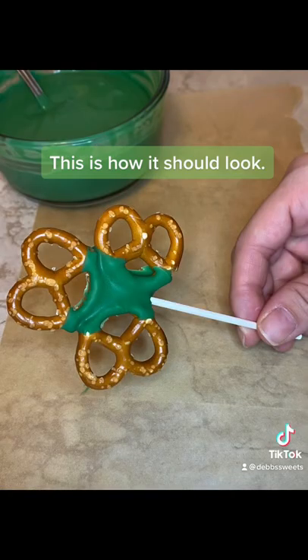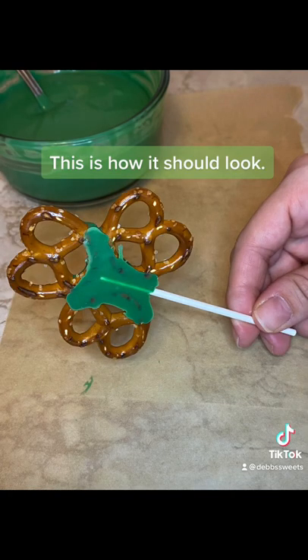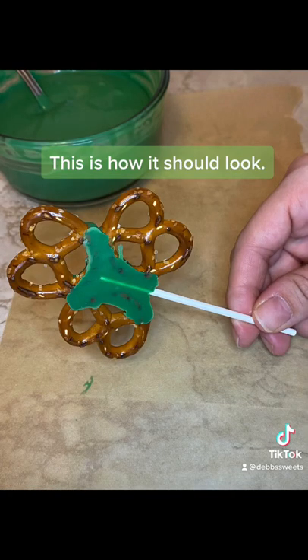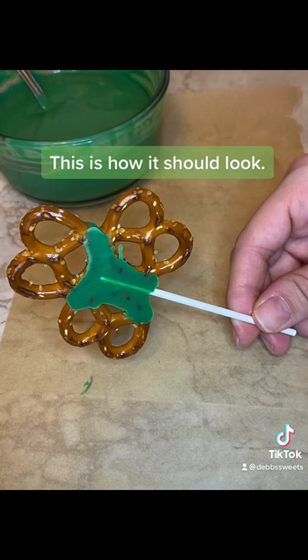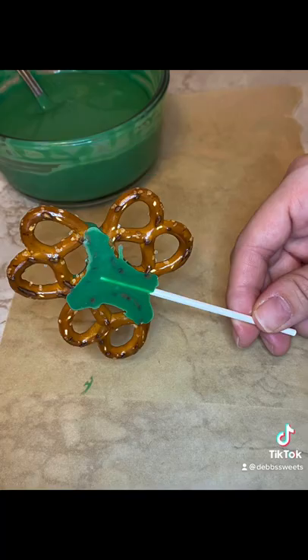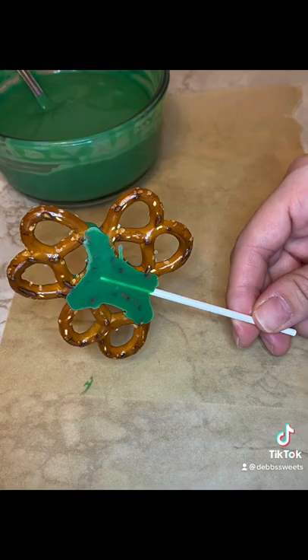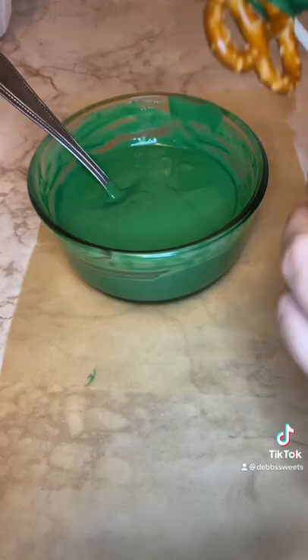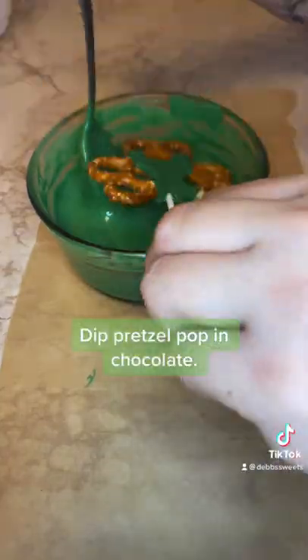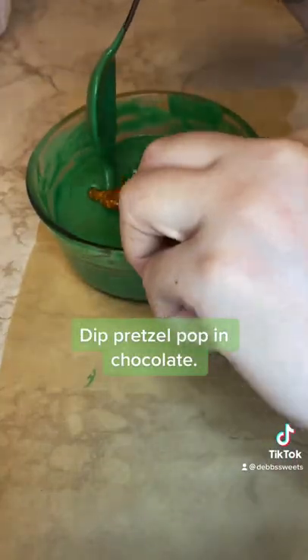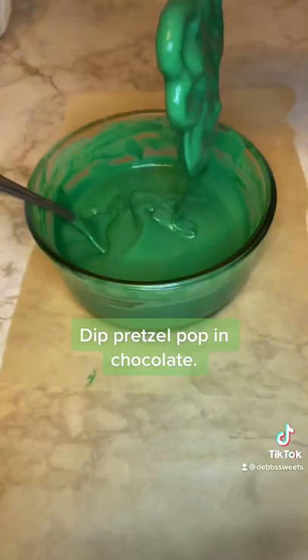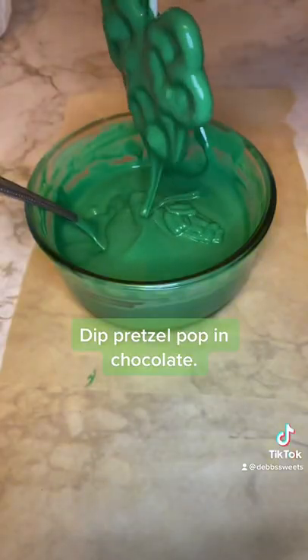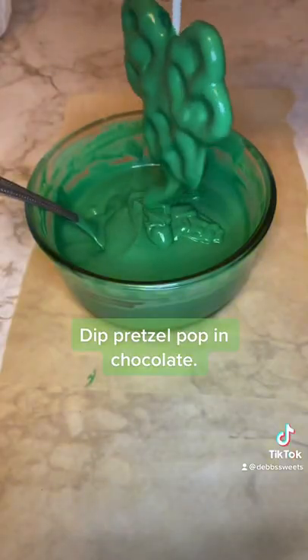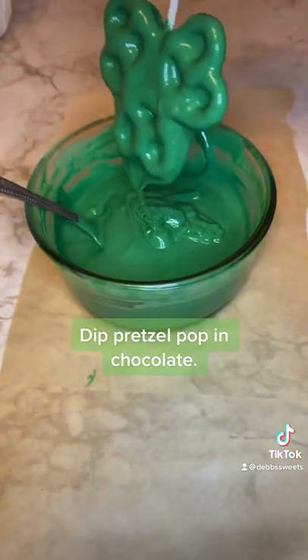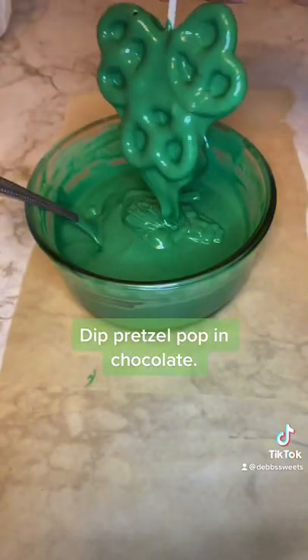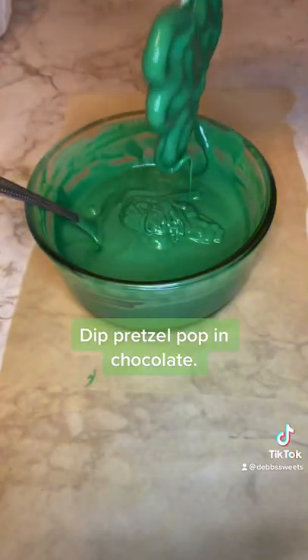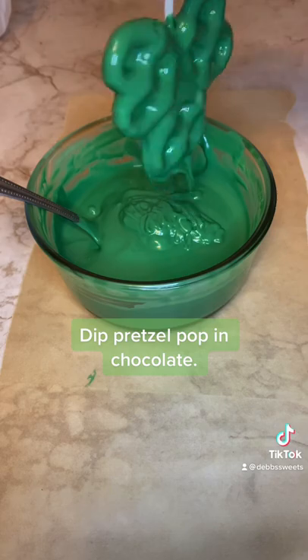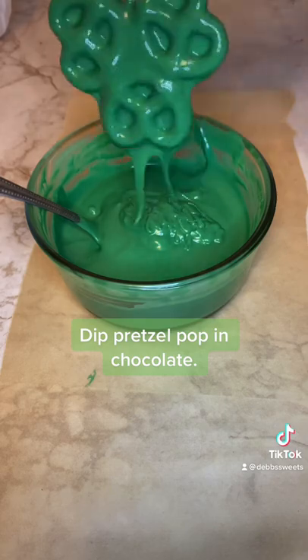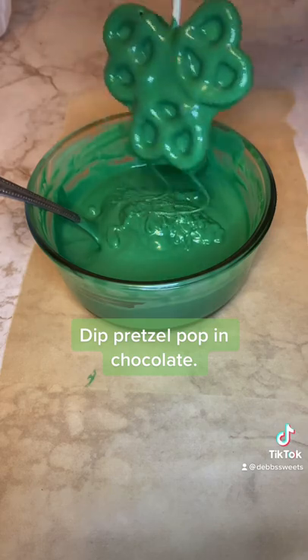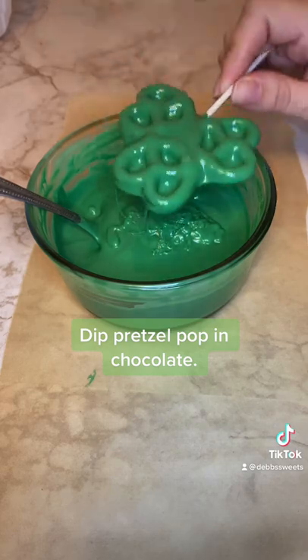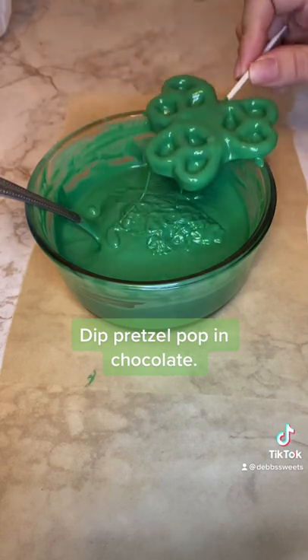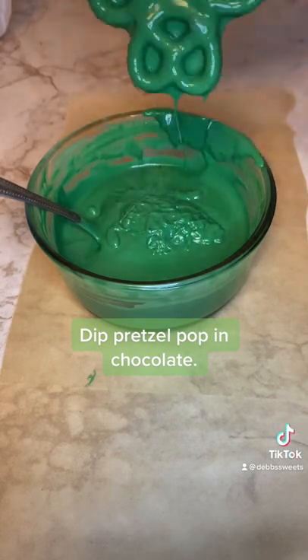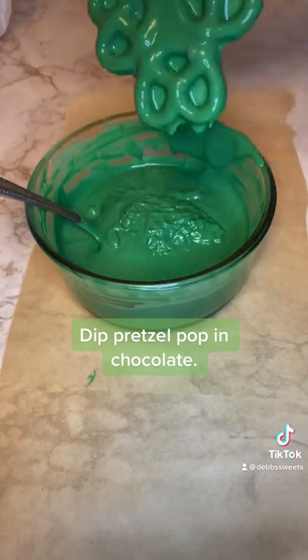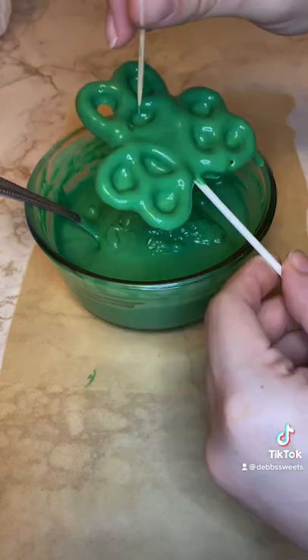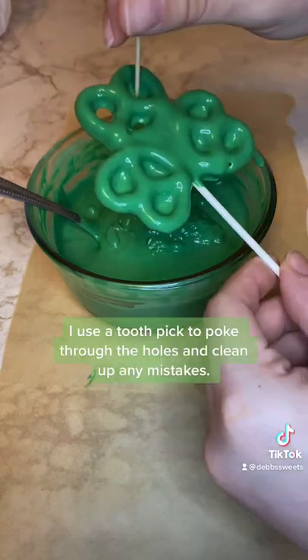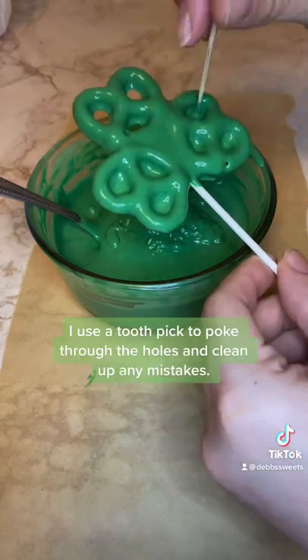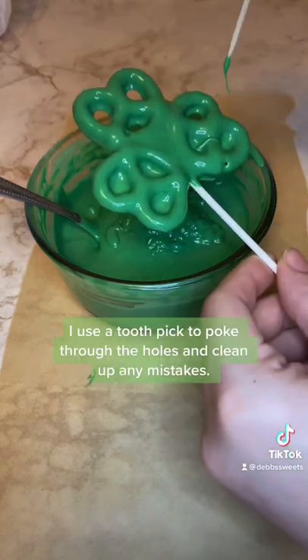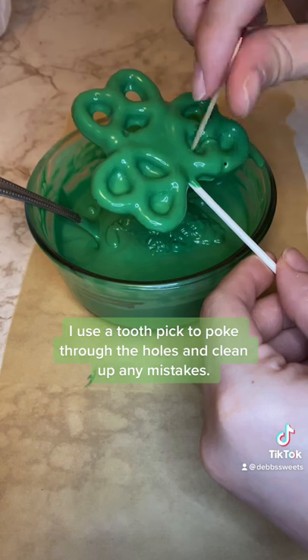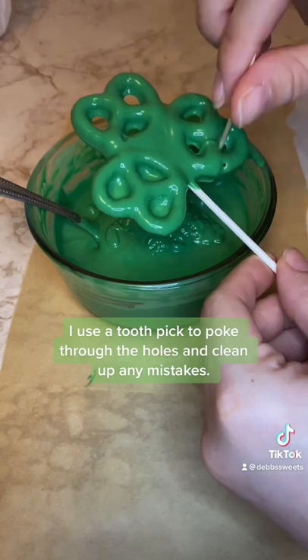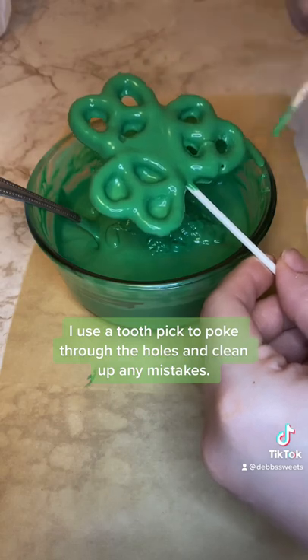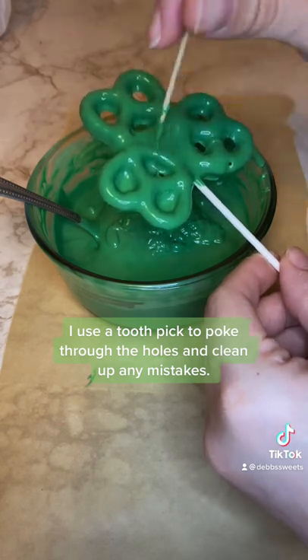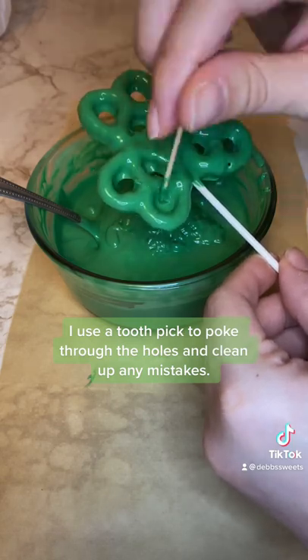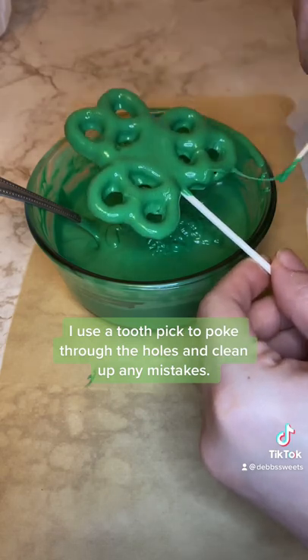This is how it should look. Dip the pretzel pop in chocolate. I use a toothpick to poke through the holes and clean up any mistakes.